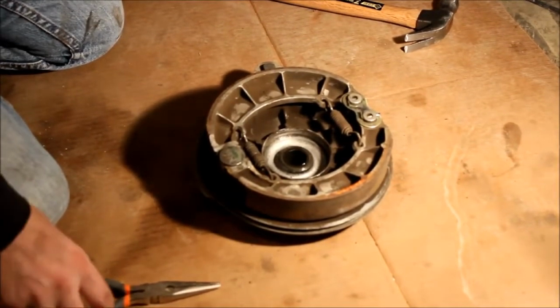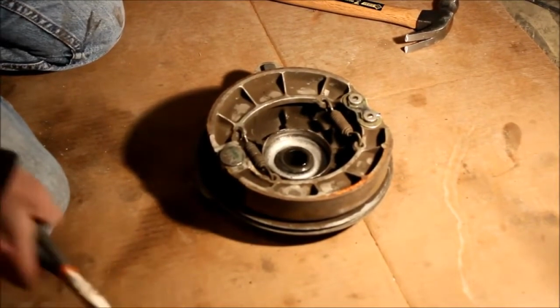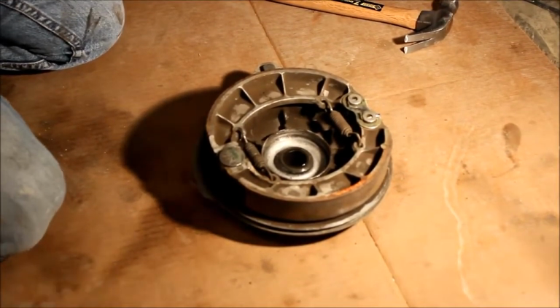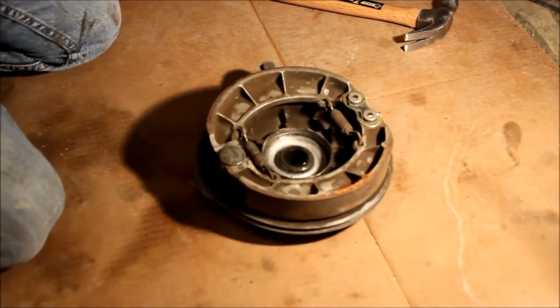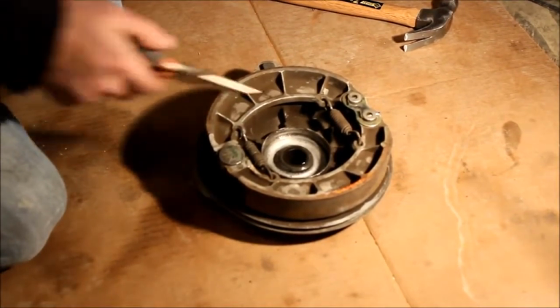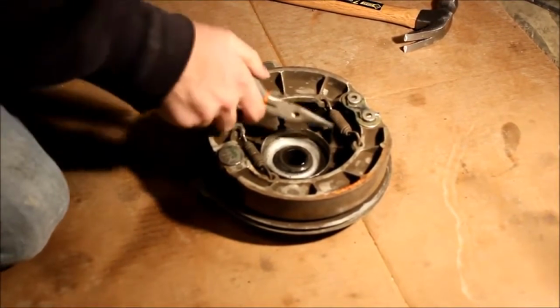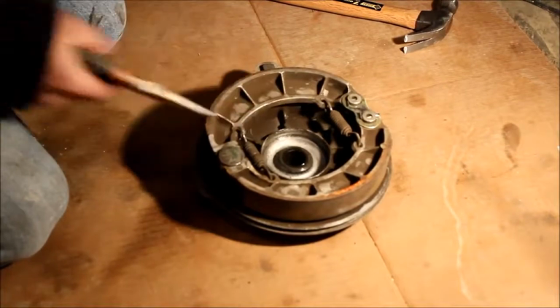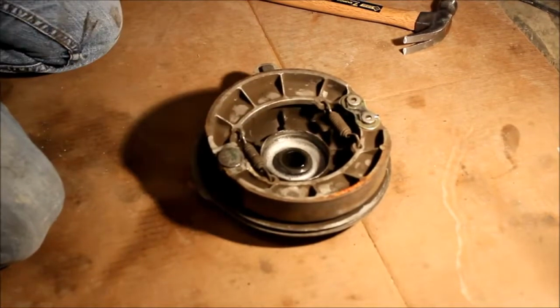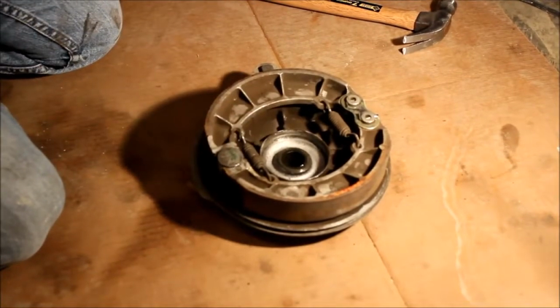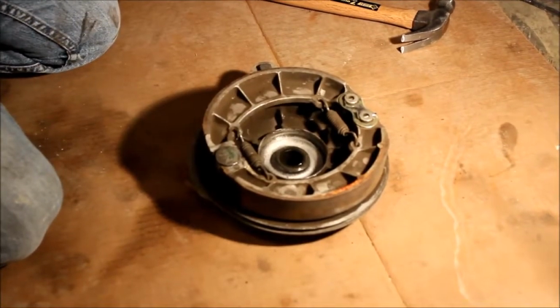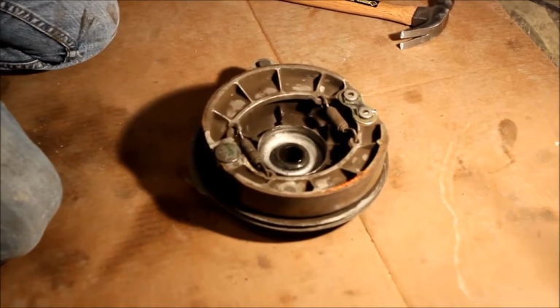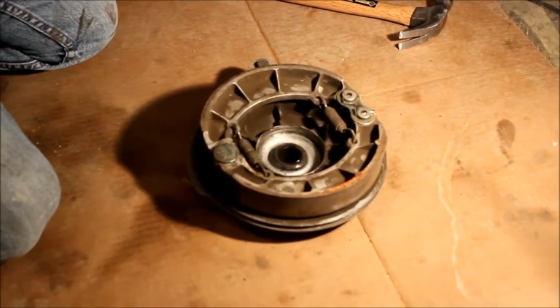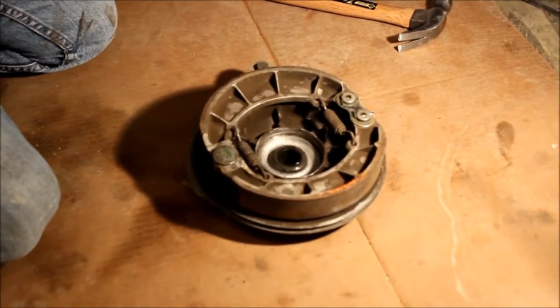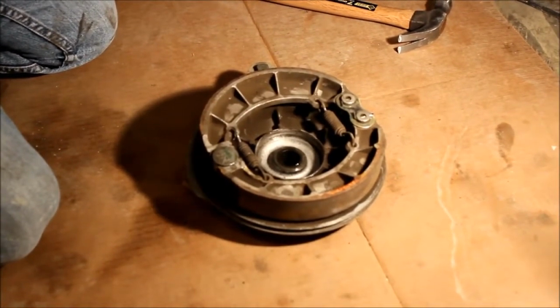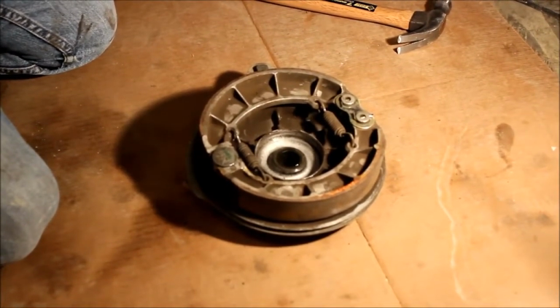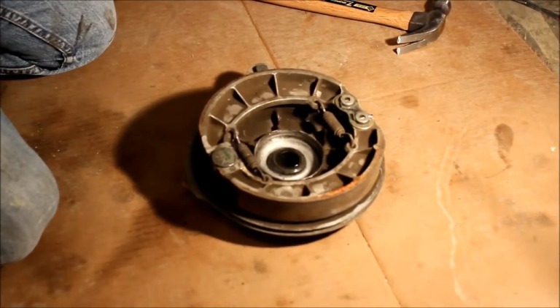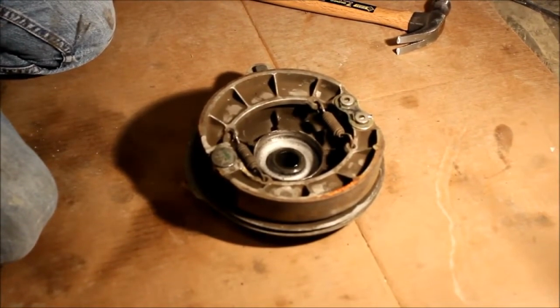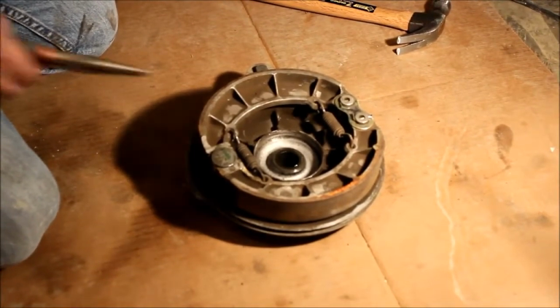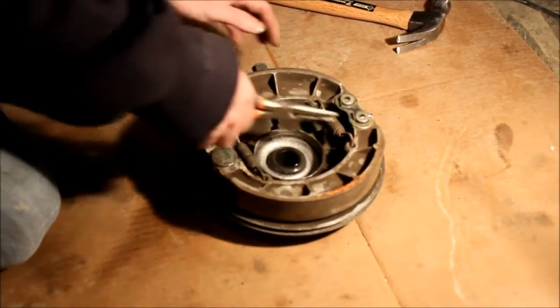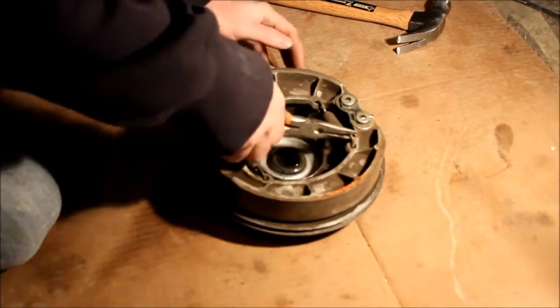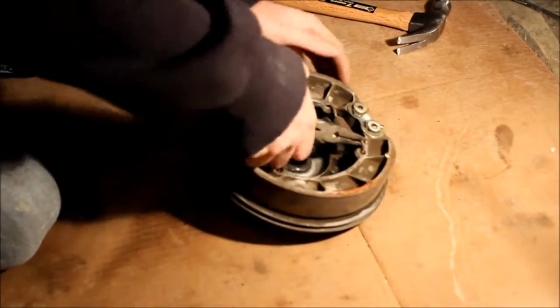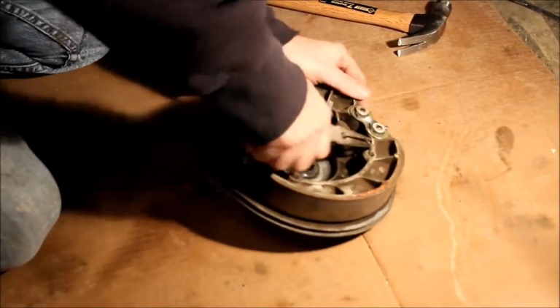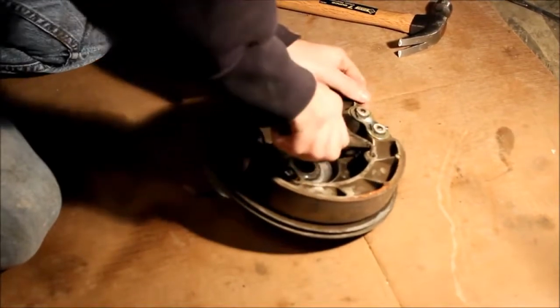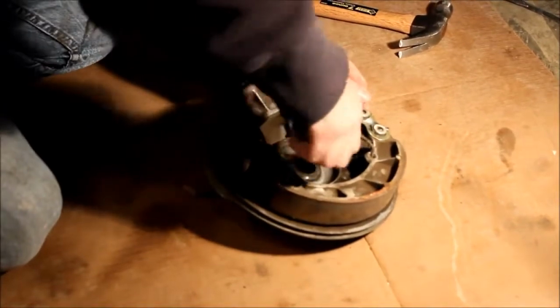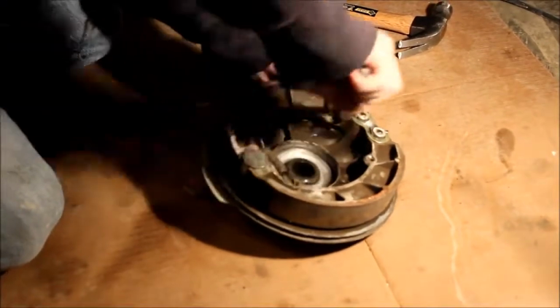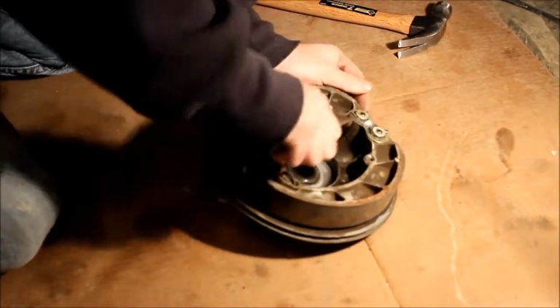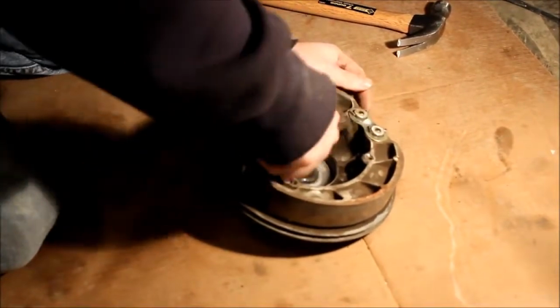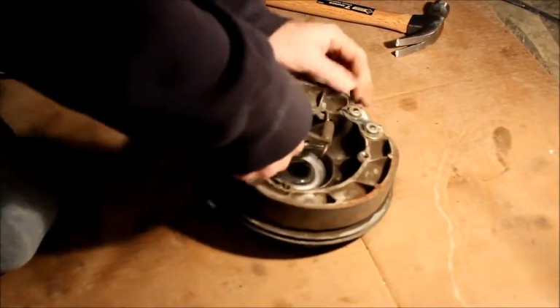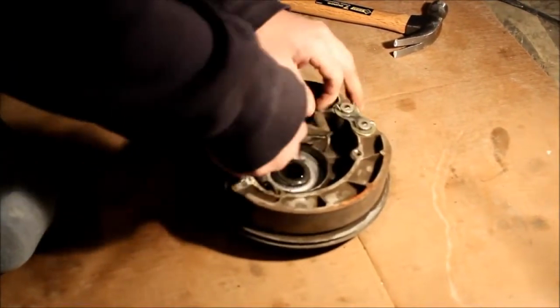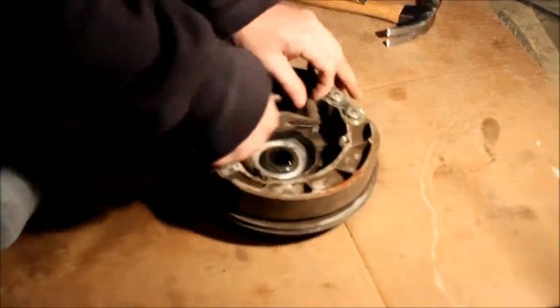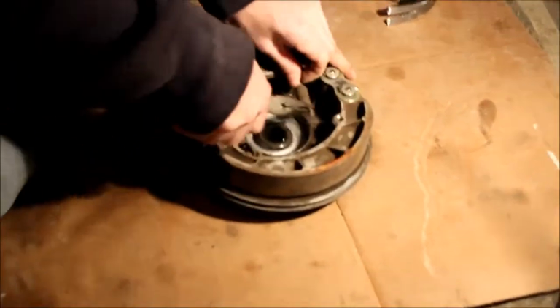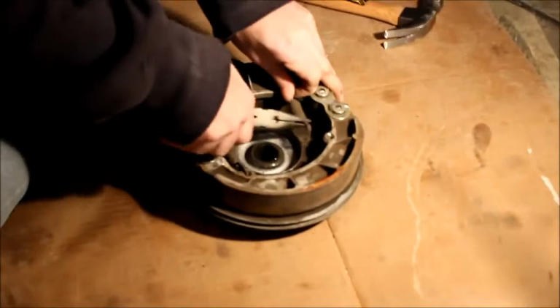Now what we need to do is get these two springs out. They're under a lot of tension, but hopefully we'll be able to just get them out with a pair of pliers and maybe a screwdriver. We'll go ahead and remove them. There we go — that's the first one.